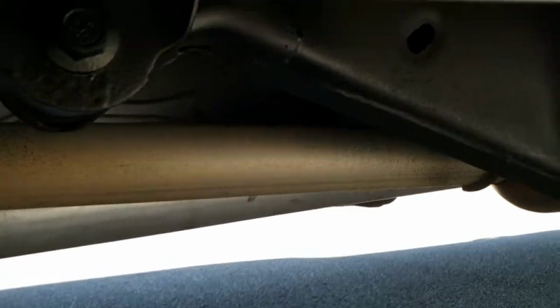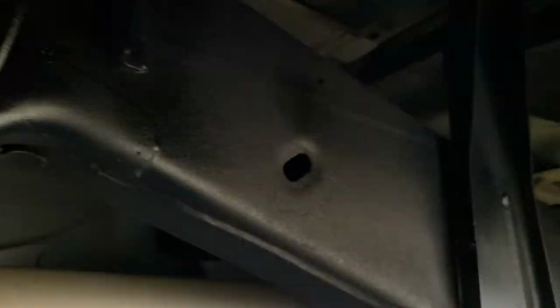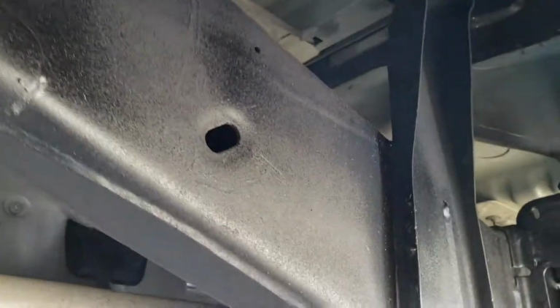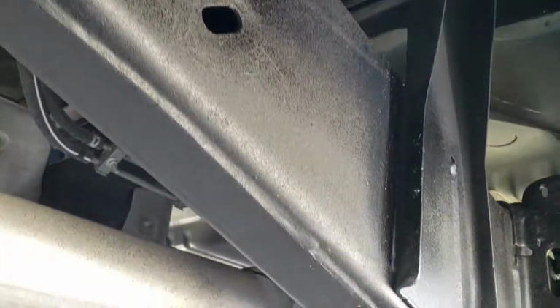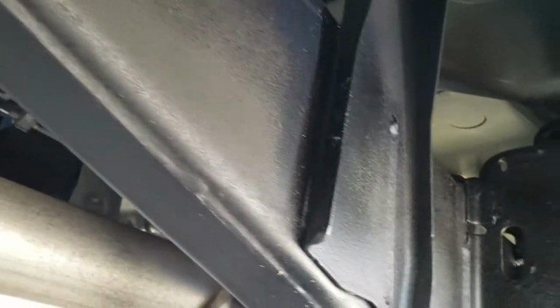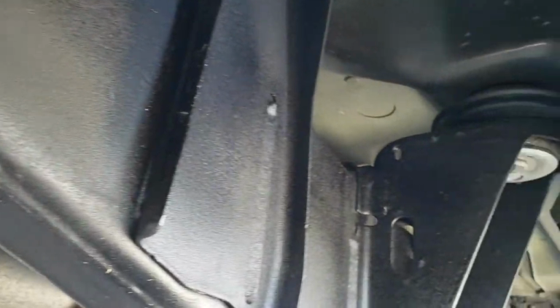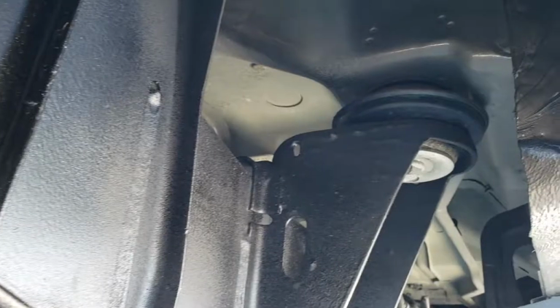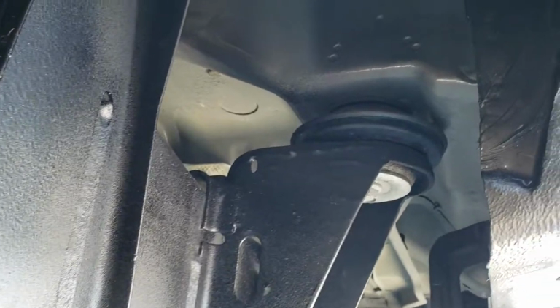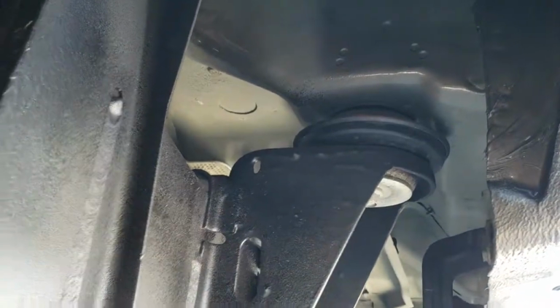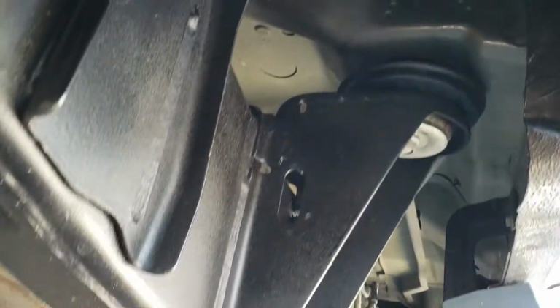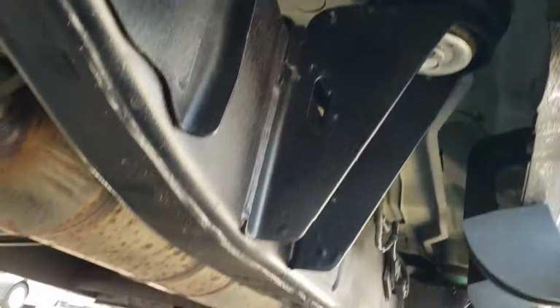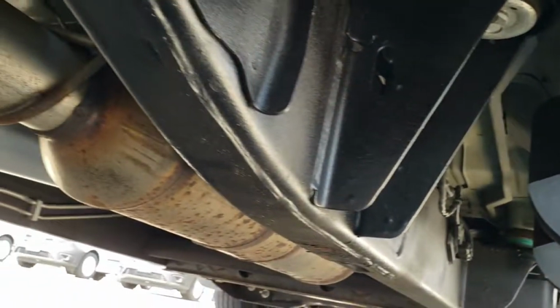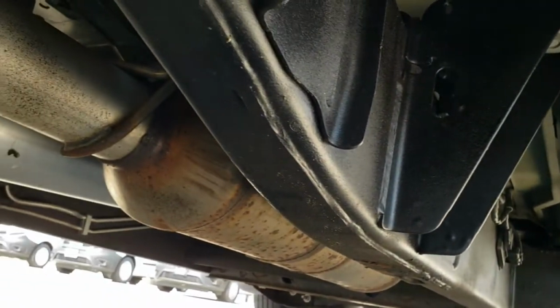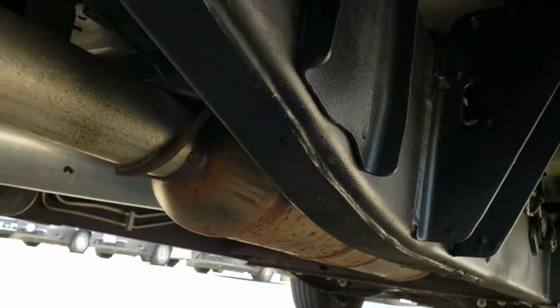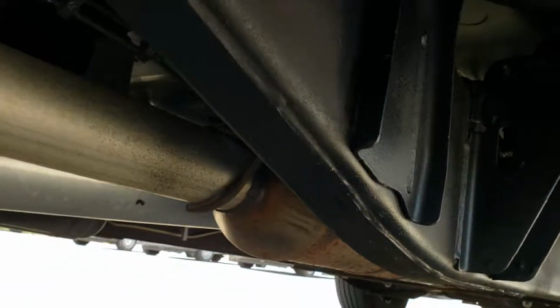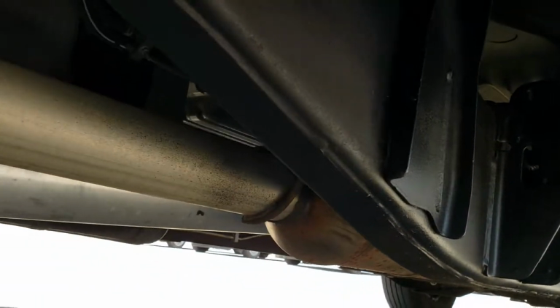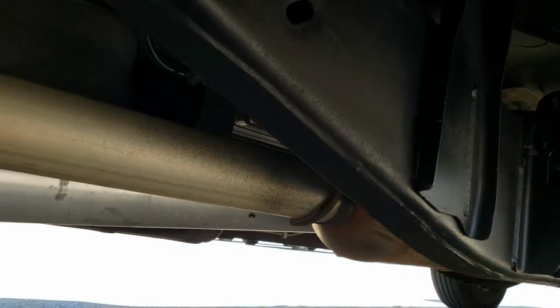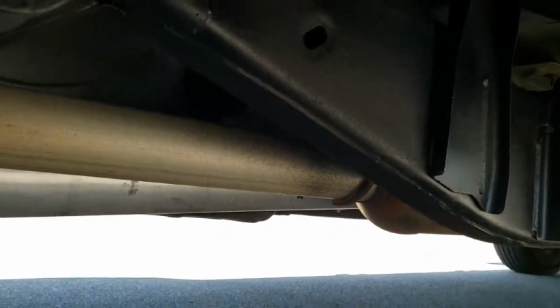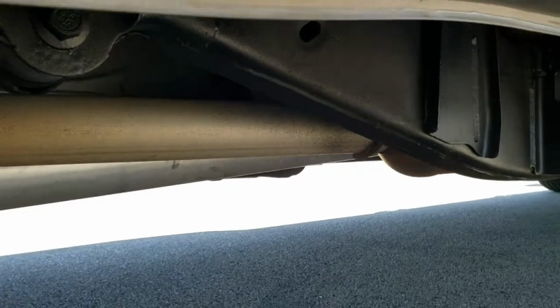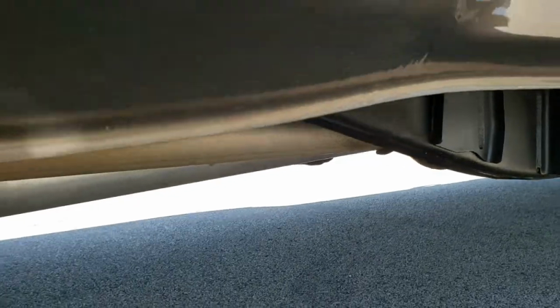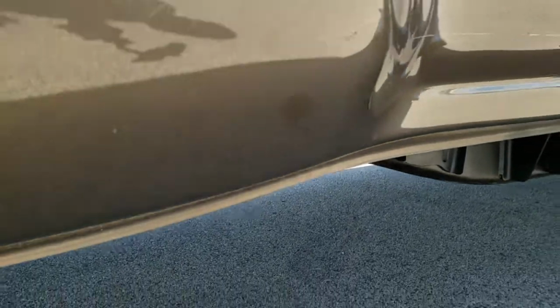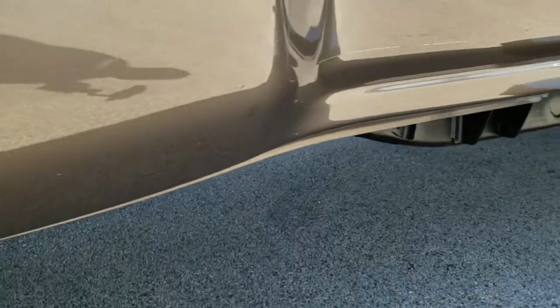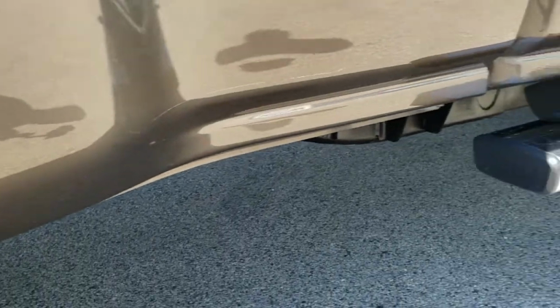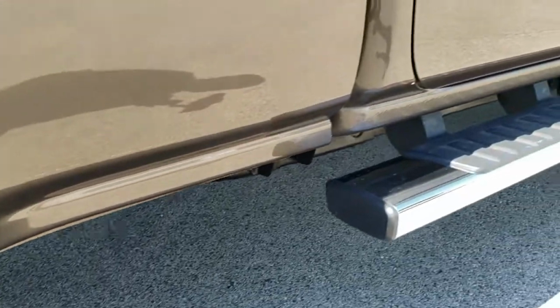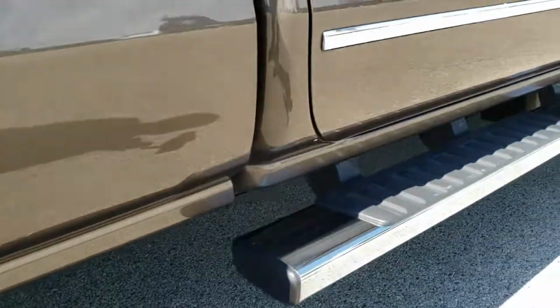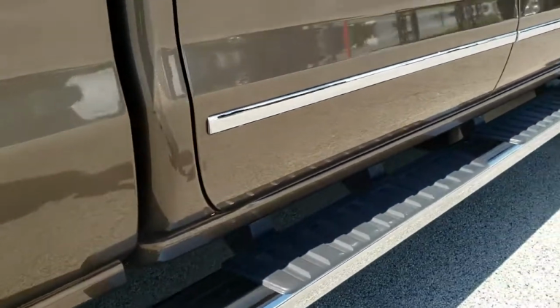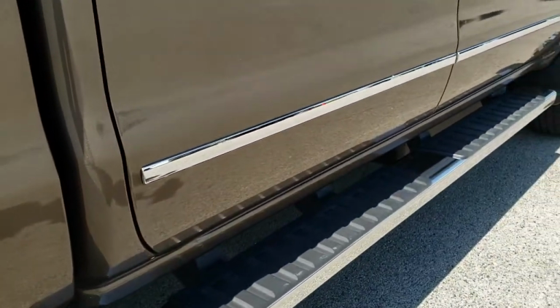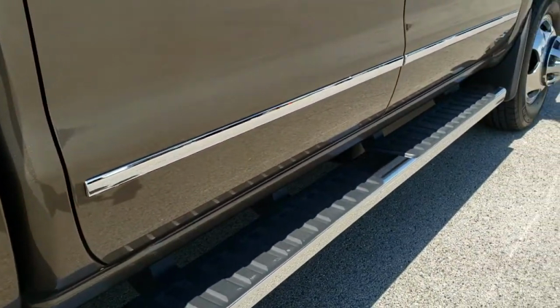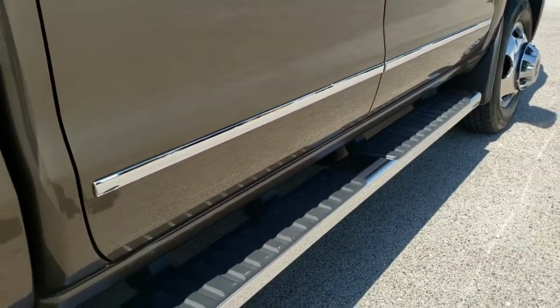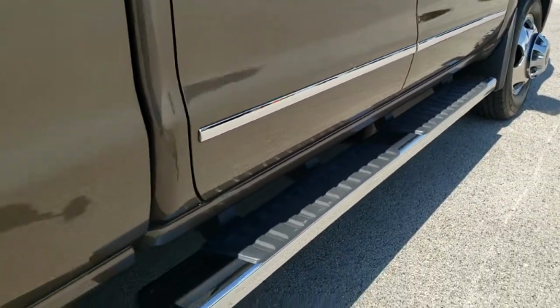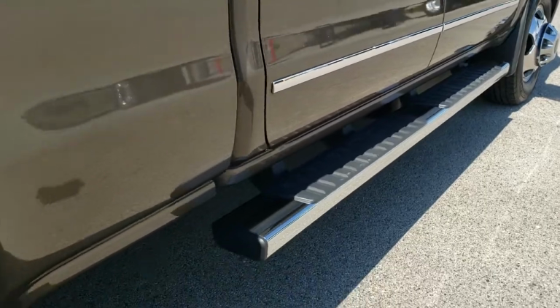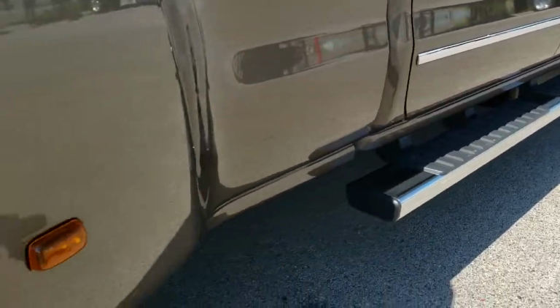The frame and underbody on this truck is in exceptionally clean condition. It does have all the remaining factory exhaust so it has not been altered in any way. It has the nice factory chrome step bars.